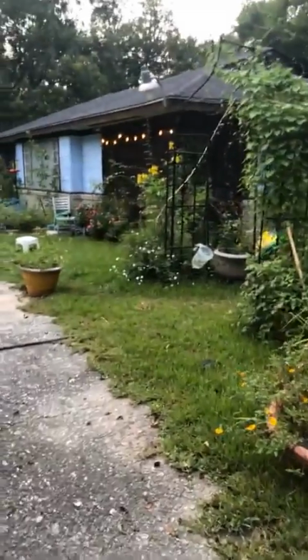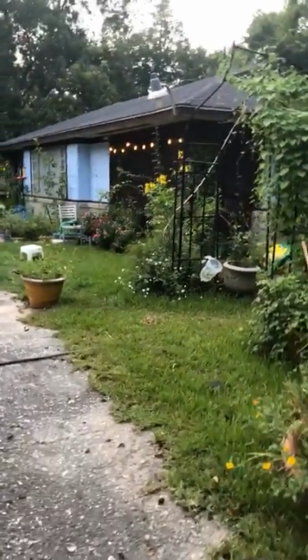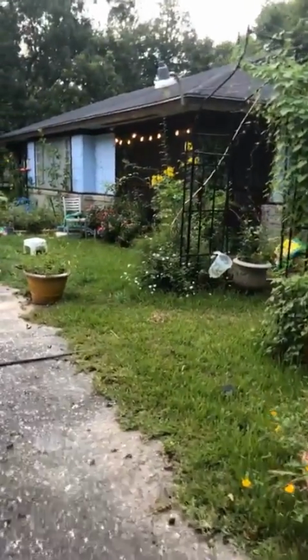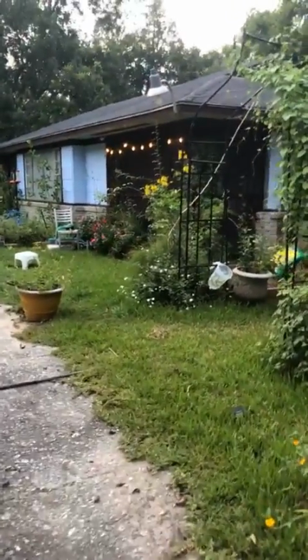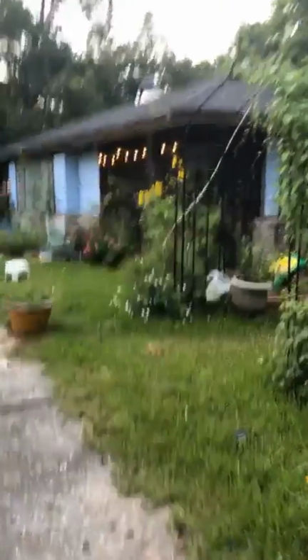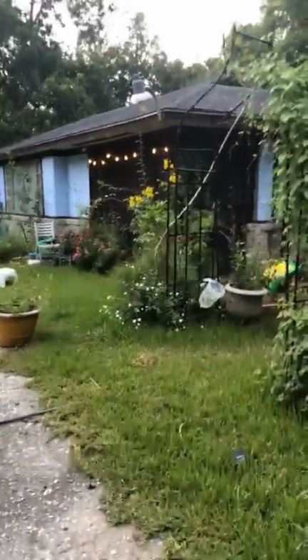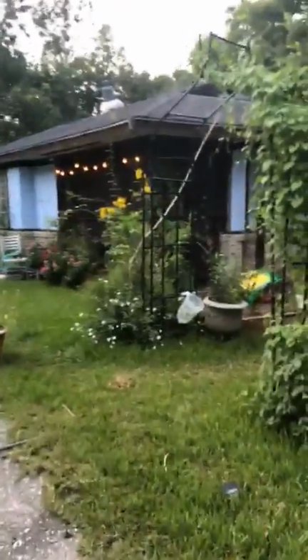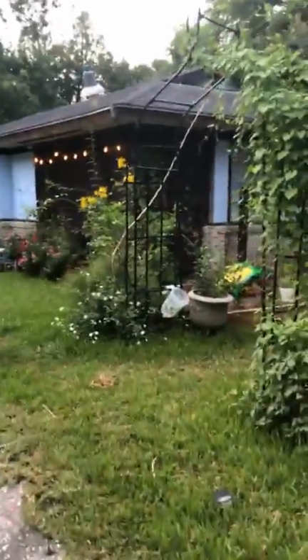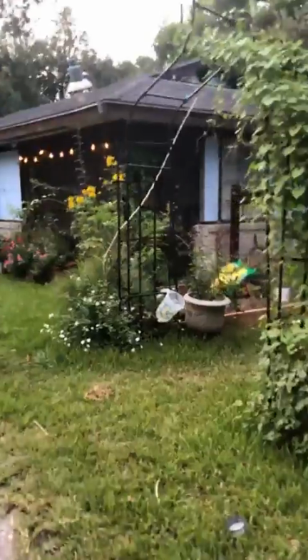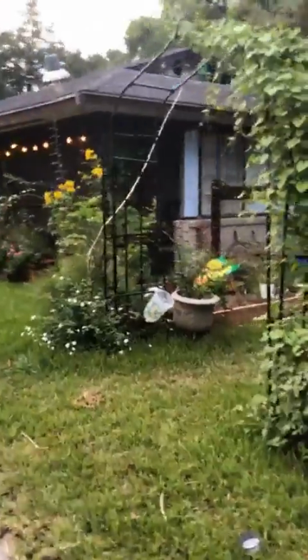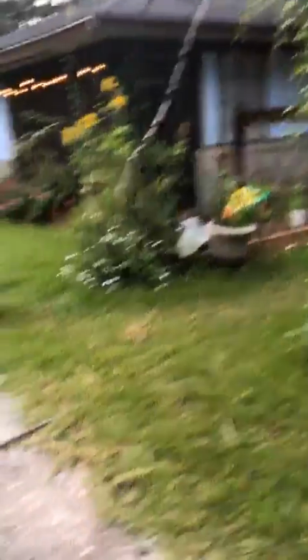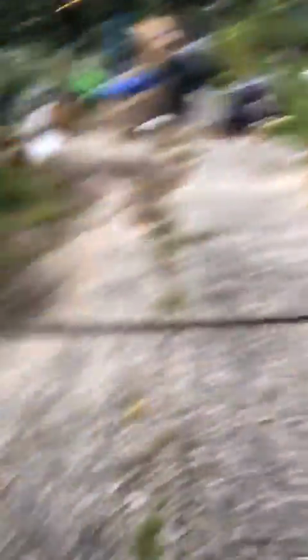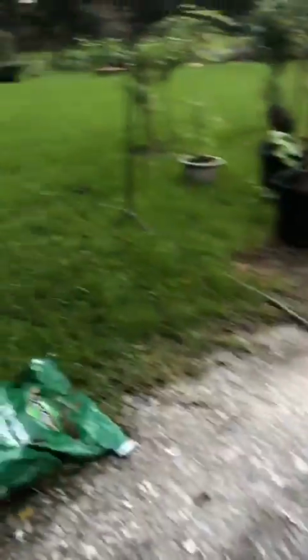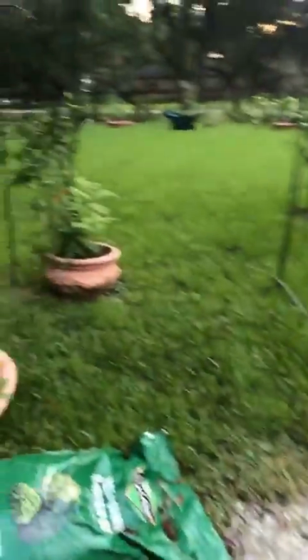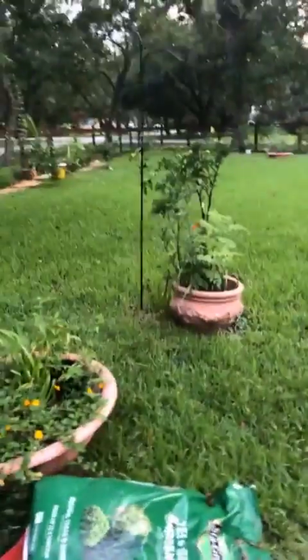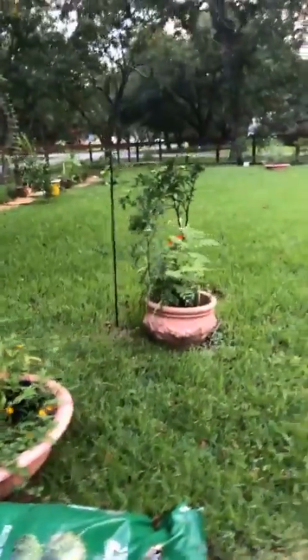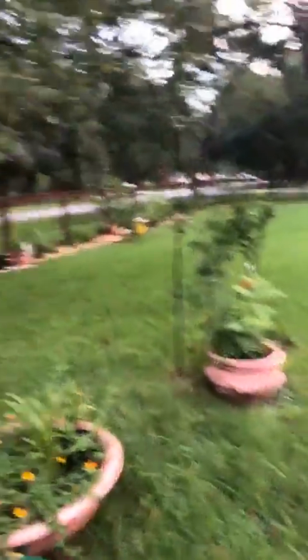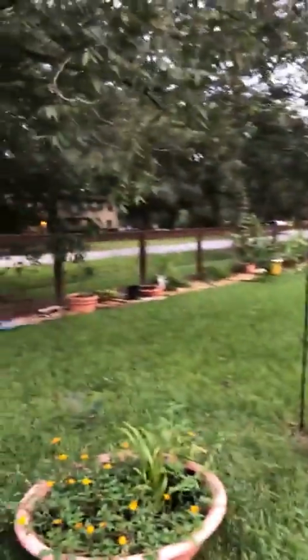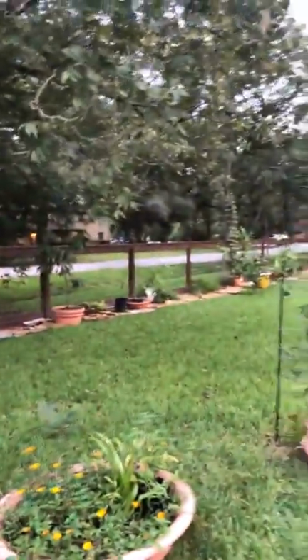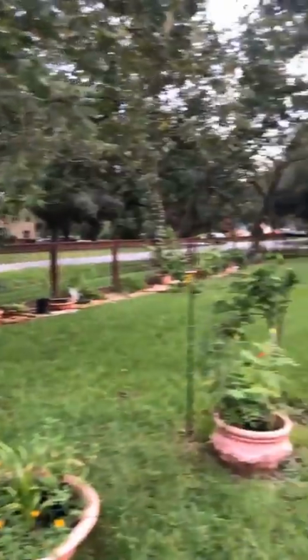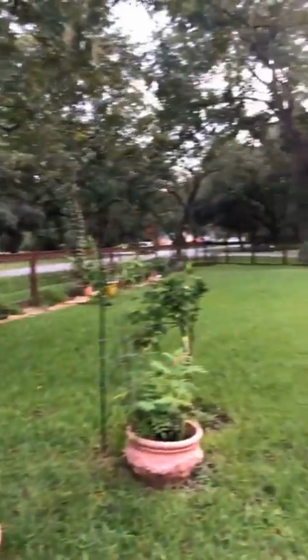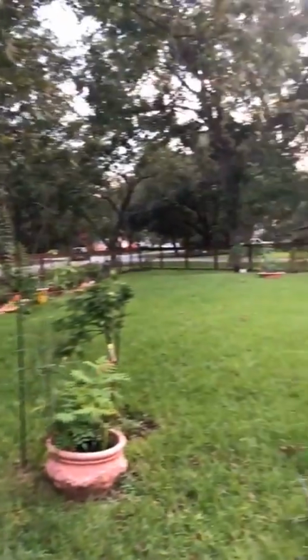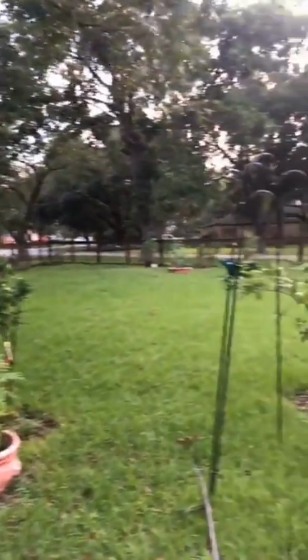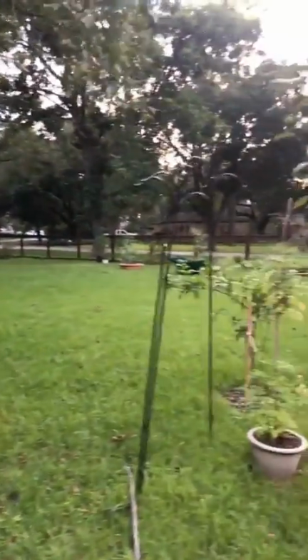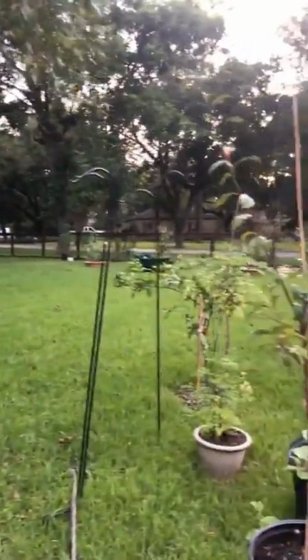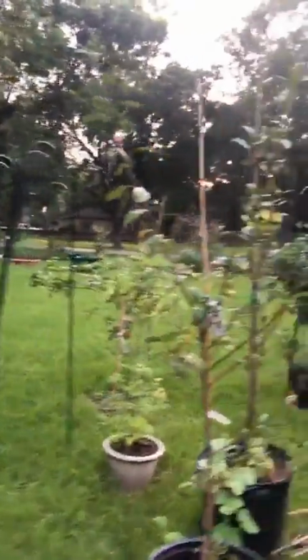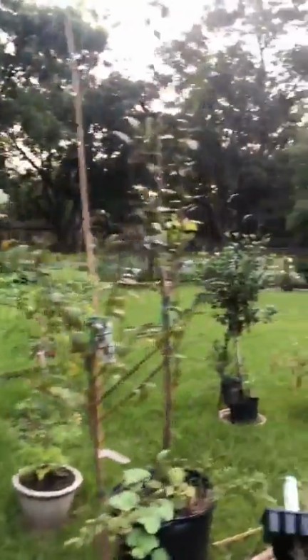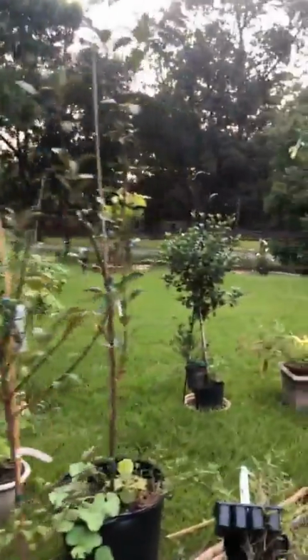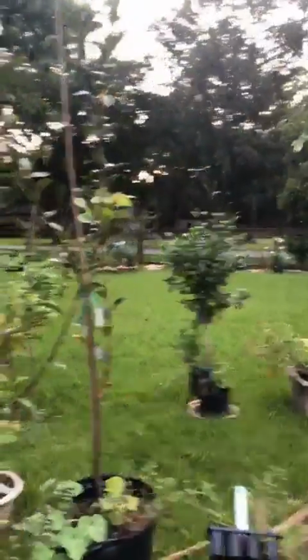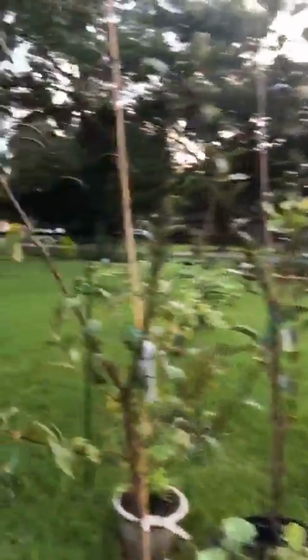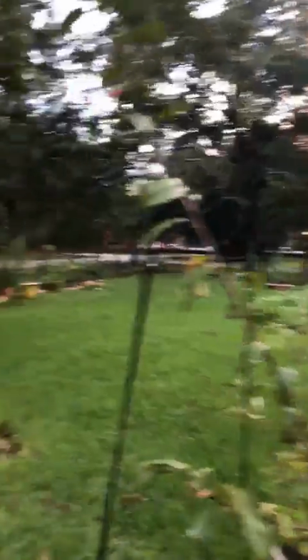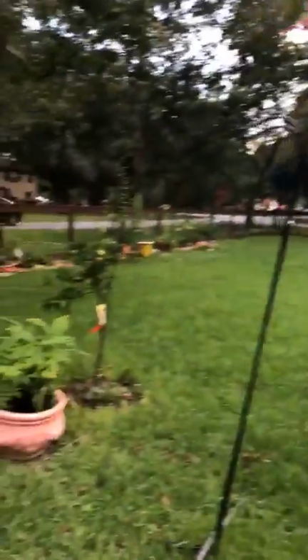I'll show you my compost area right now. I'm getting ready to do gardens the entire perimeter — well, the left side of the property.